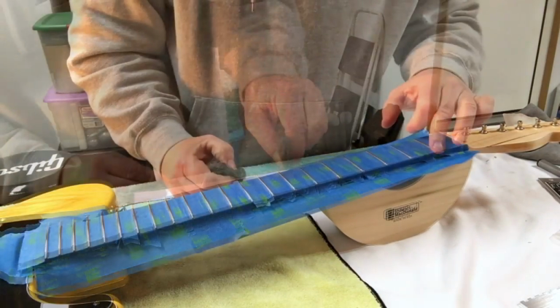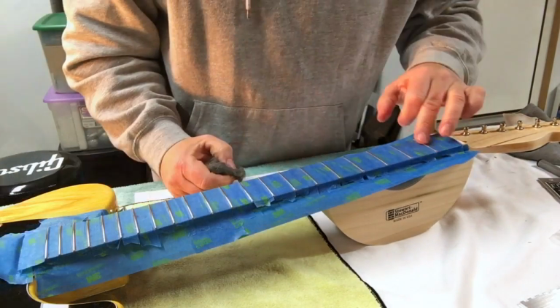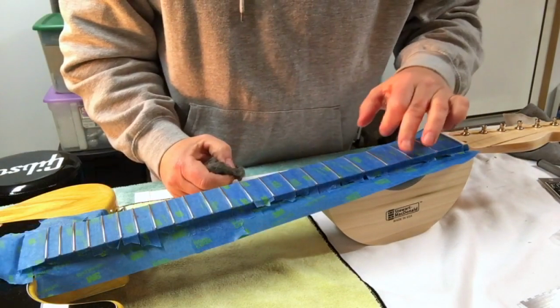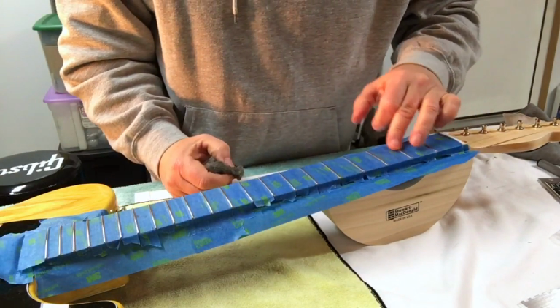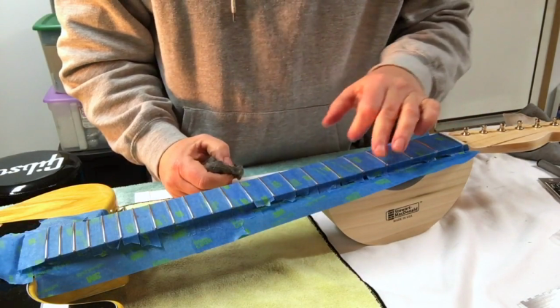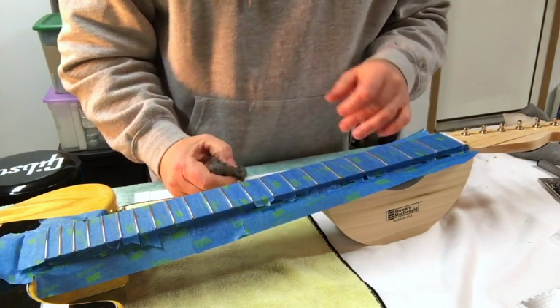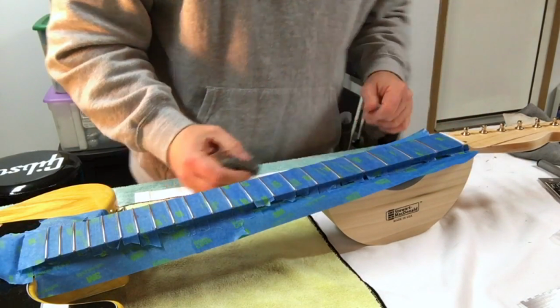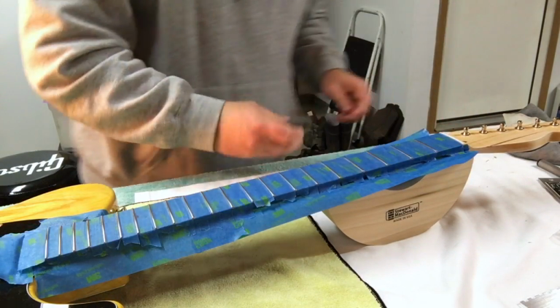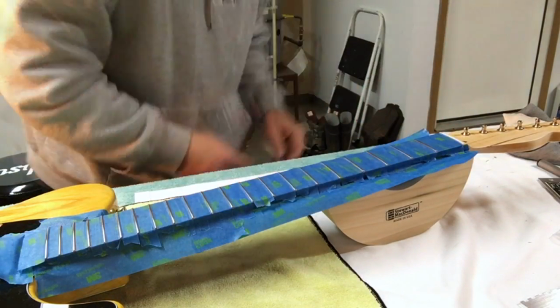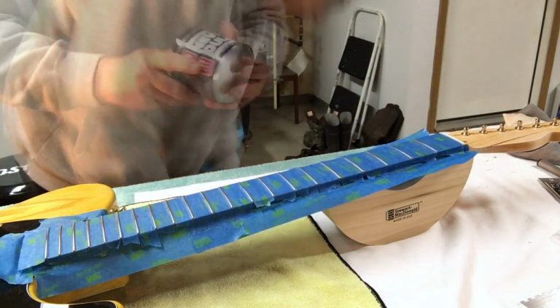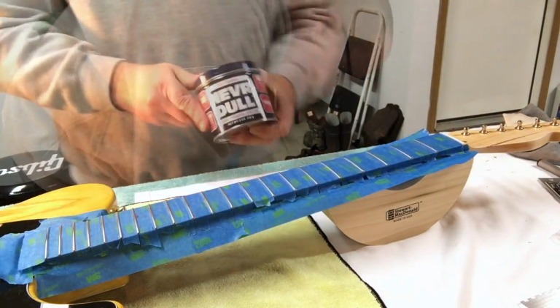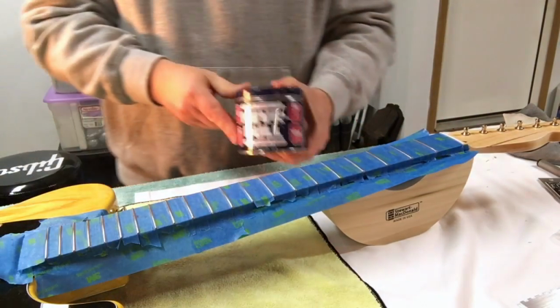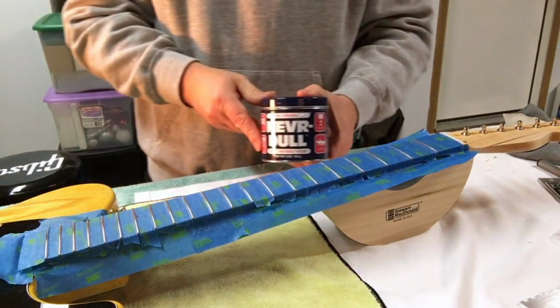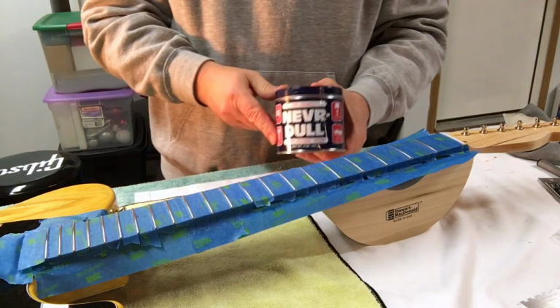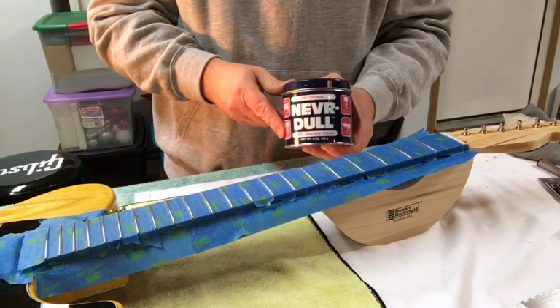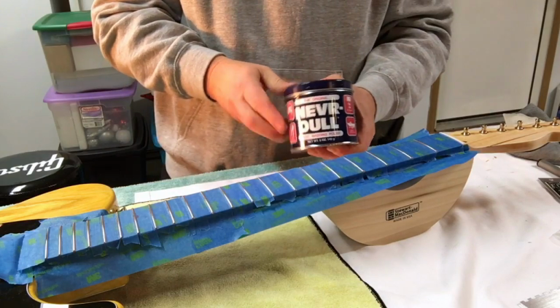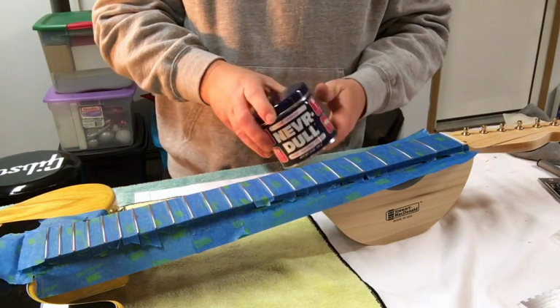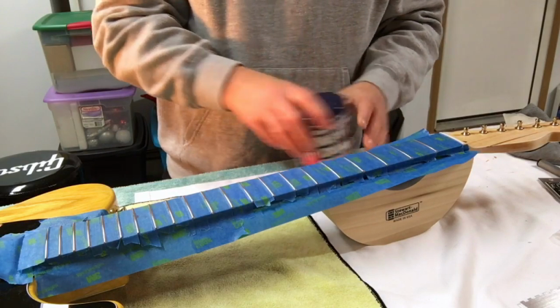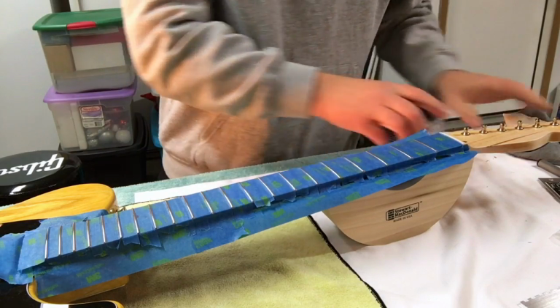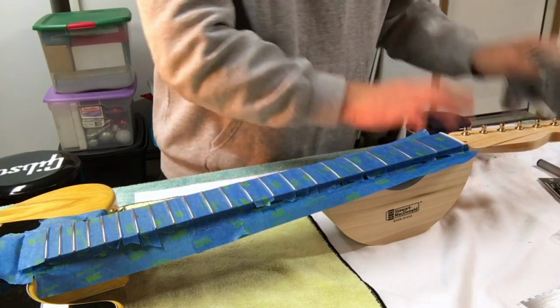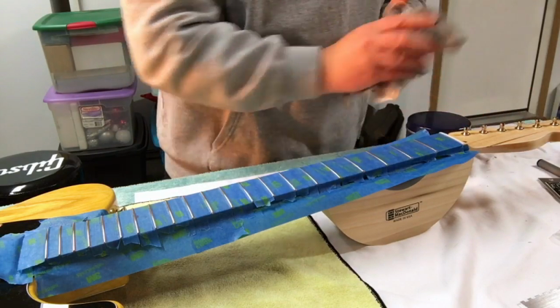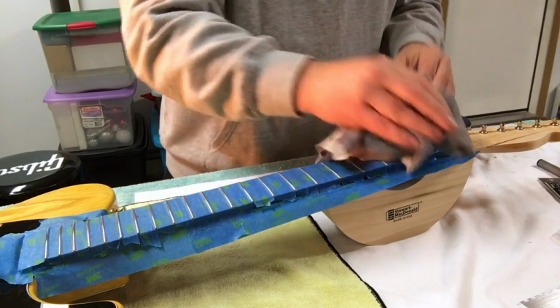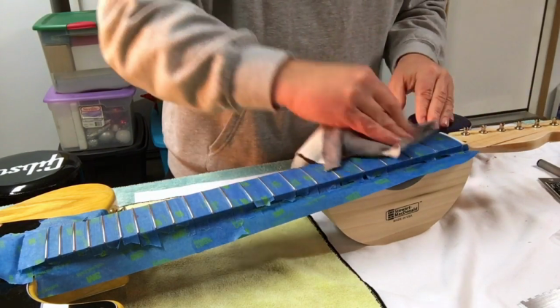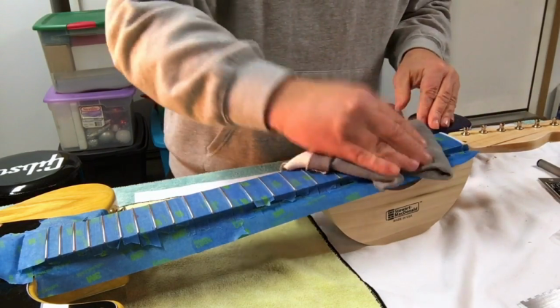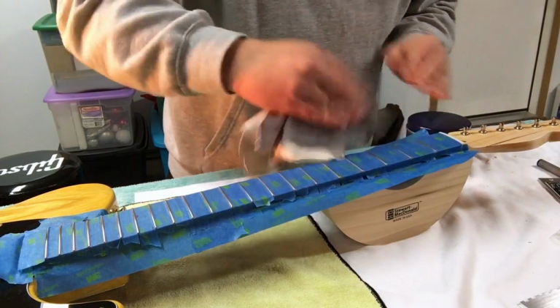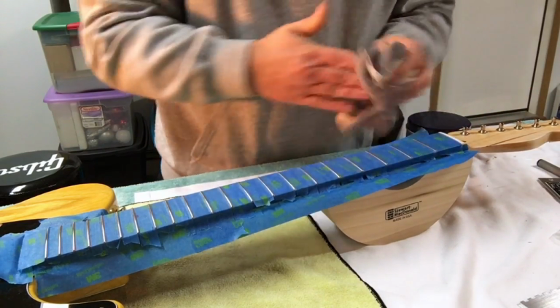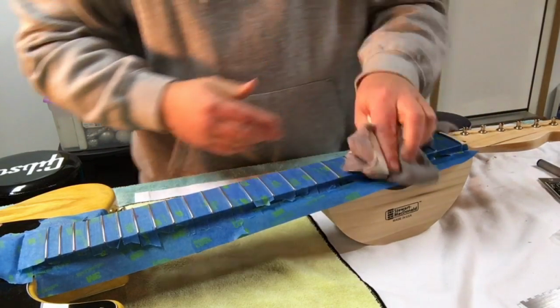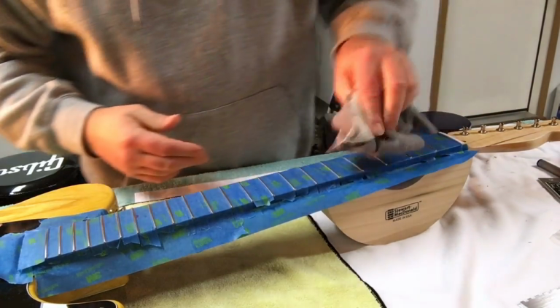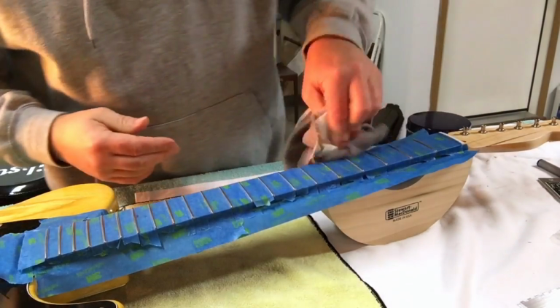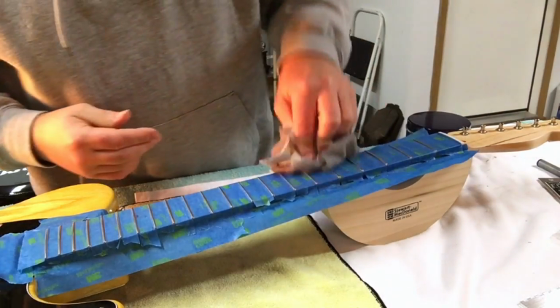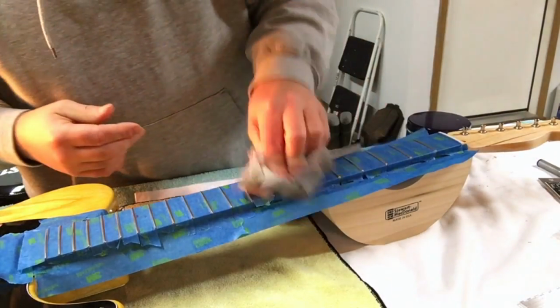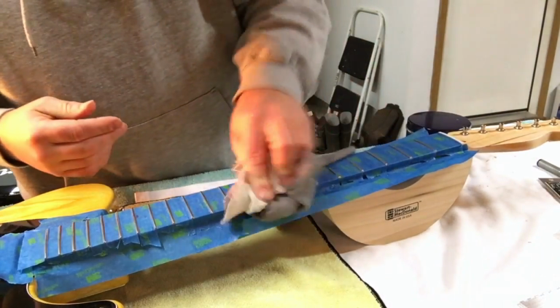Those look pretty good. Now the last thing I'm going to do is a little Neverdull, and those will really sparkle them up.